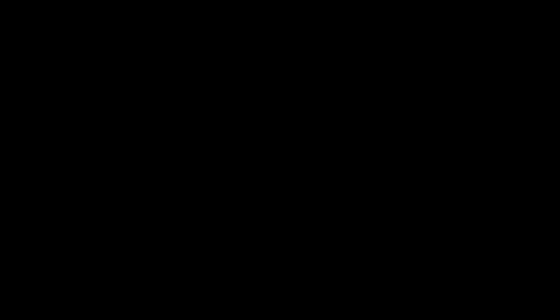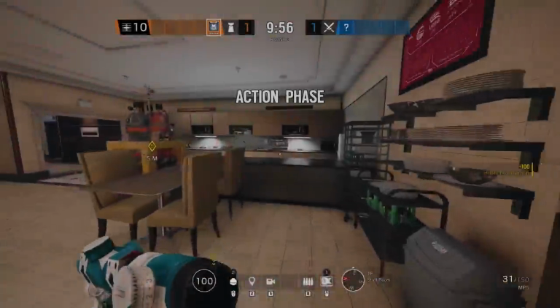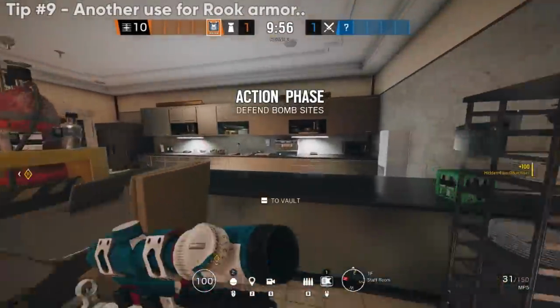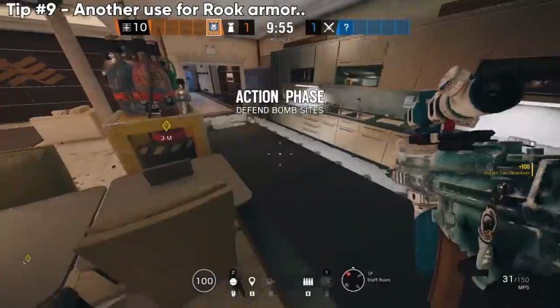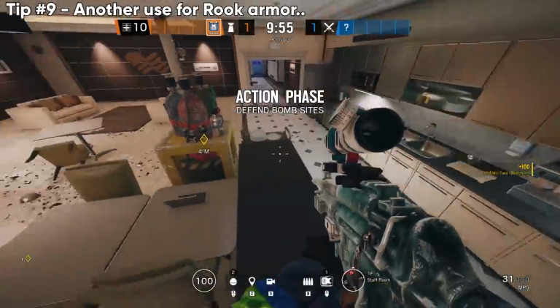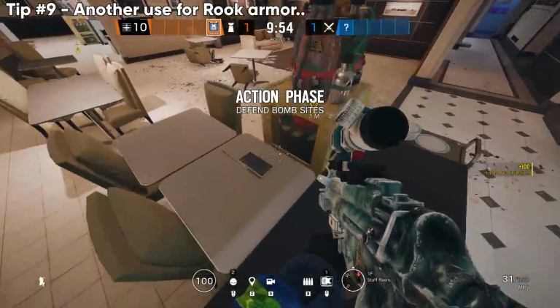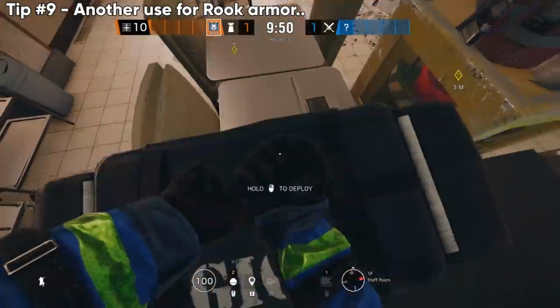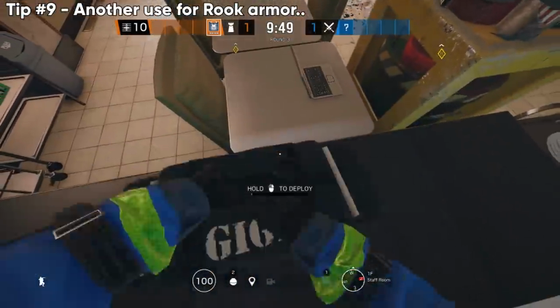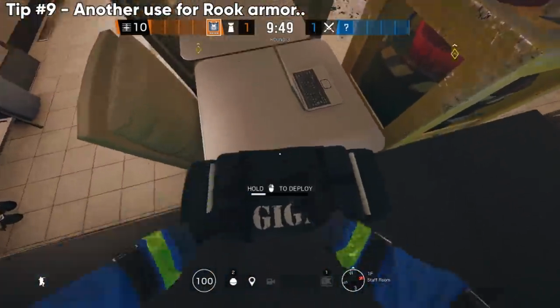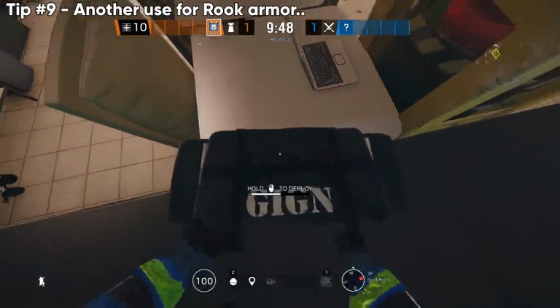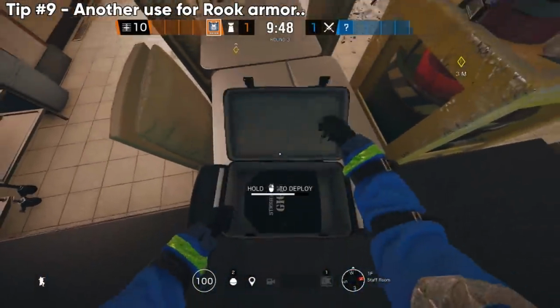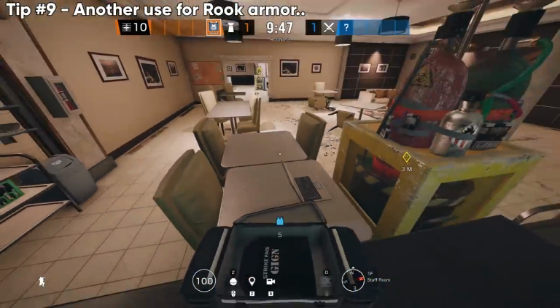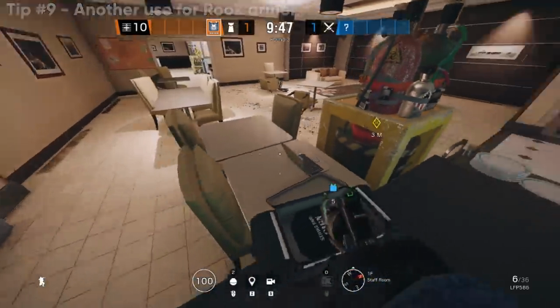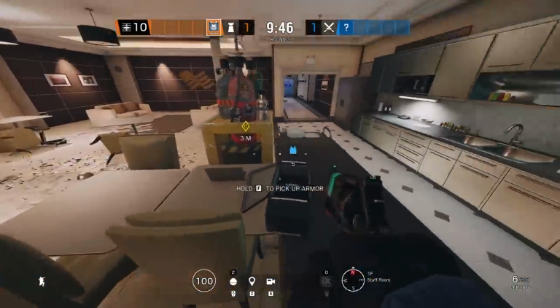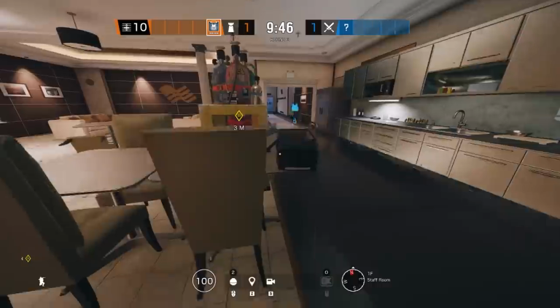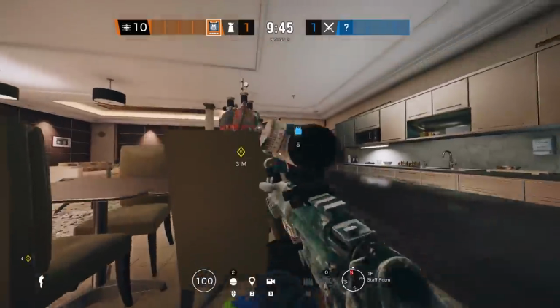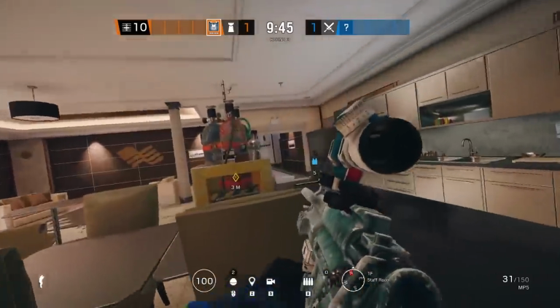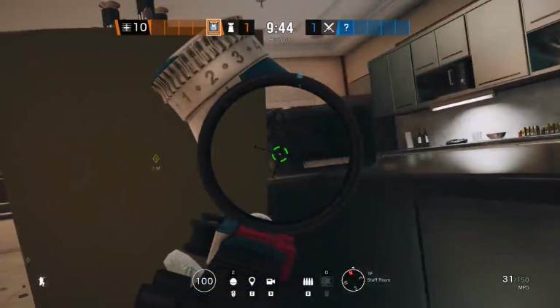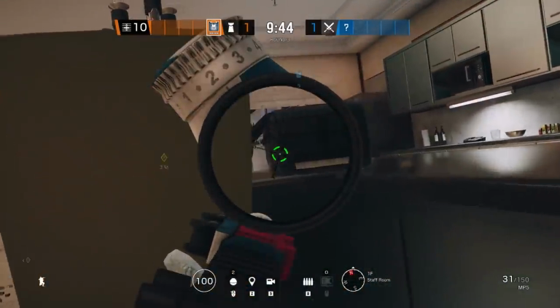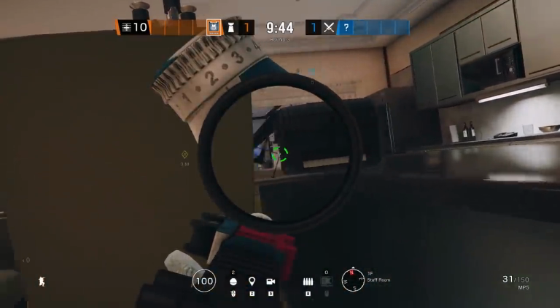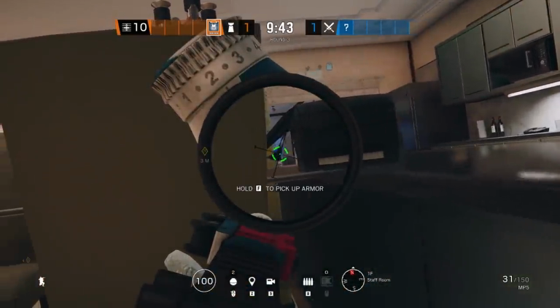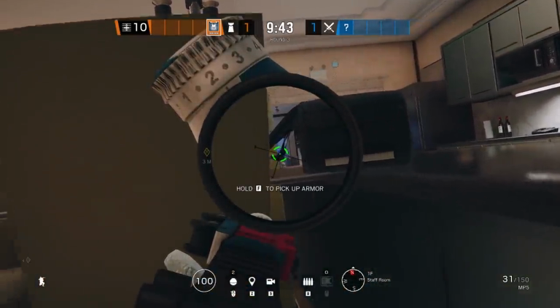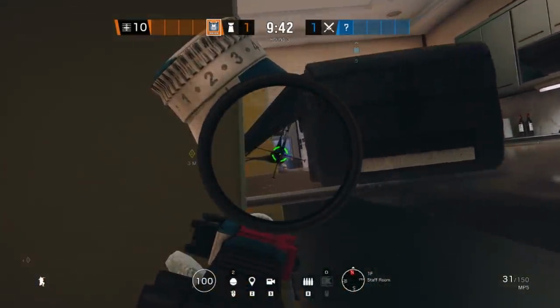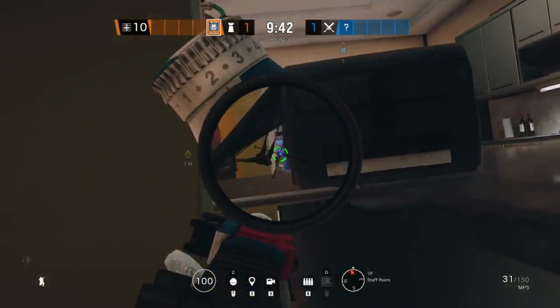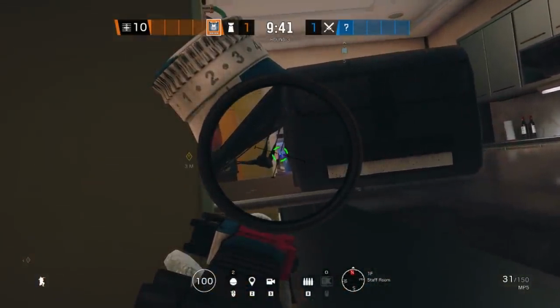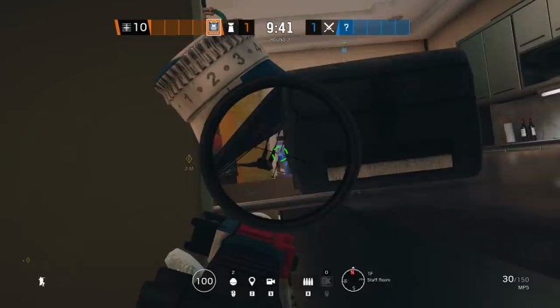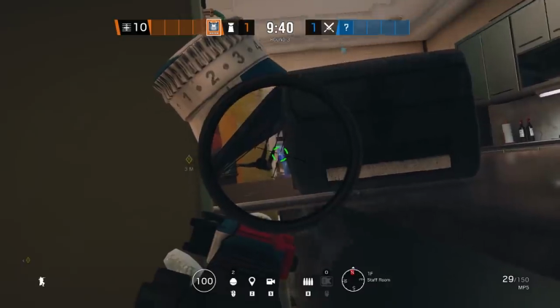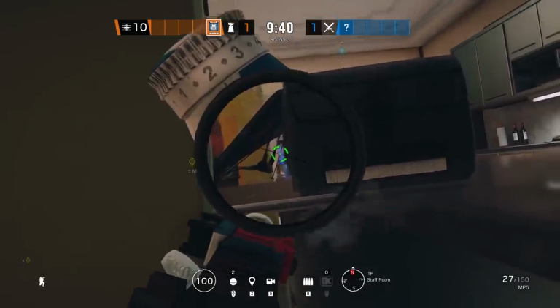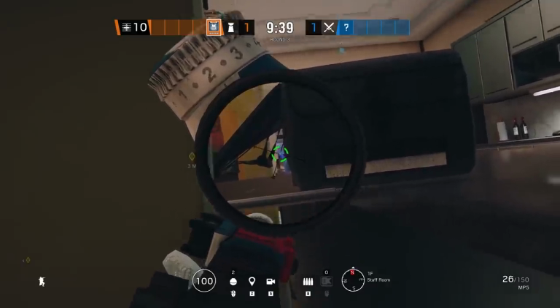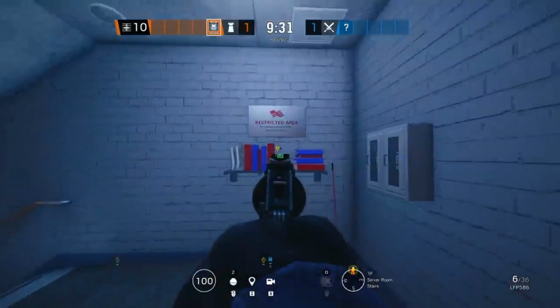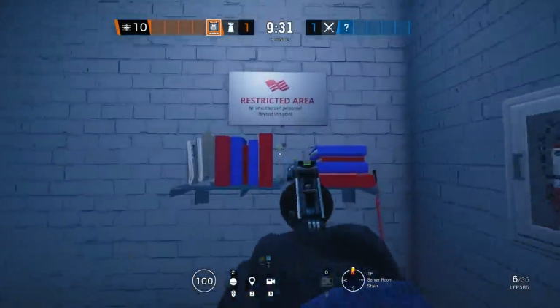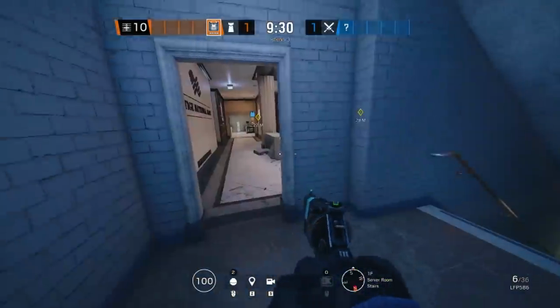If you're spicing it up with Rook, you can do the same thing — a little bit more situational. You've got to find the right angle that lines up where you want to hold an anchor. This spot on Bank is actually insane and really difficult to see, and you can watch all directions from staff room.